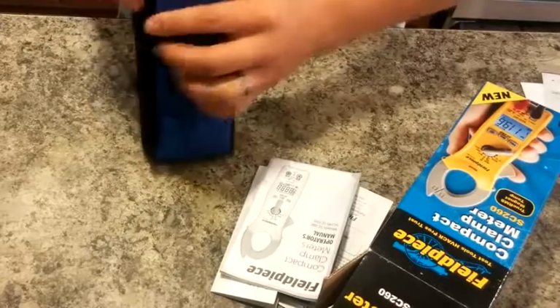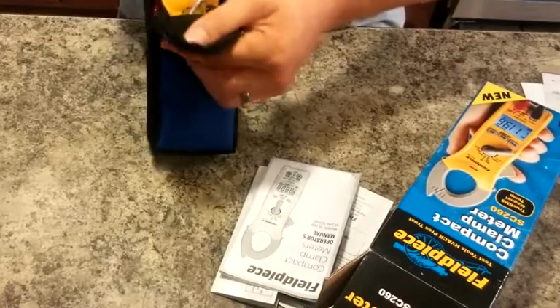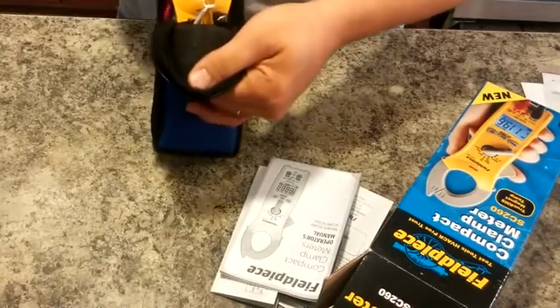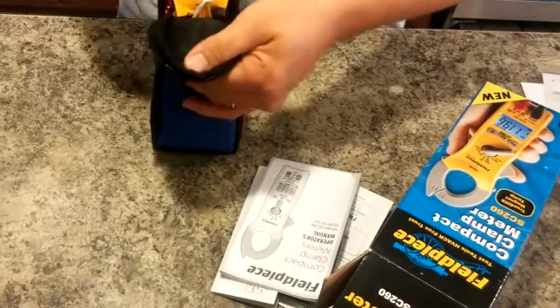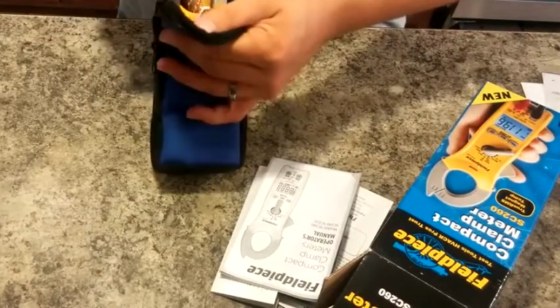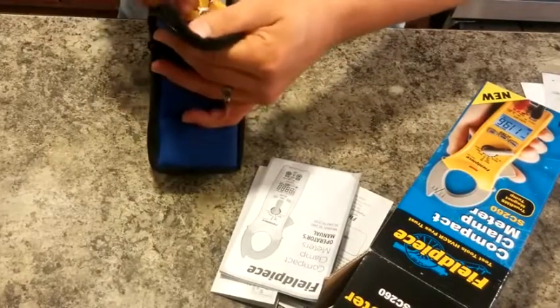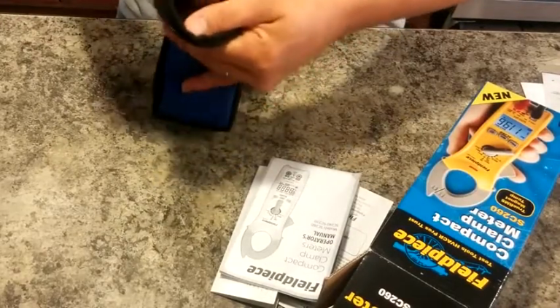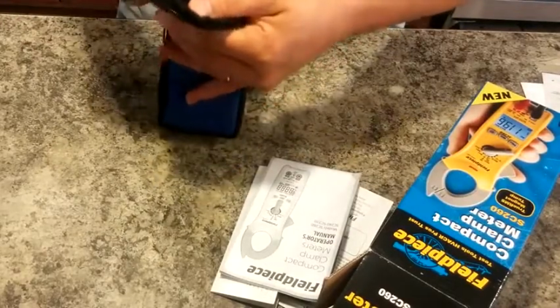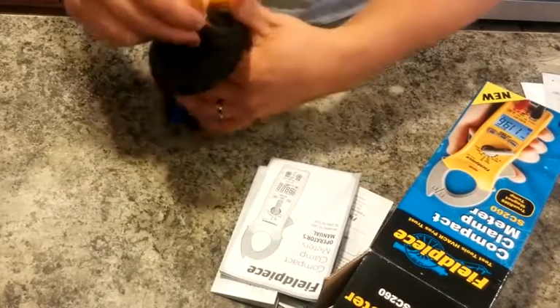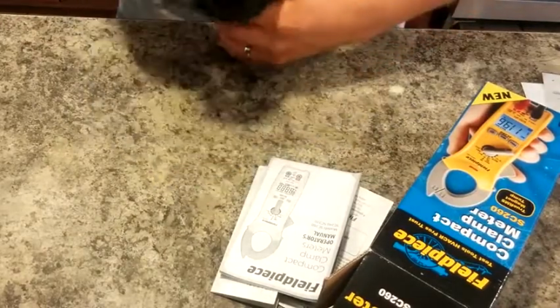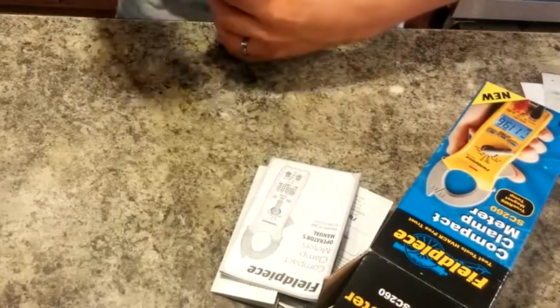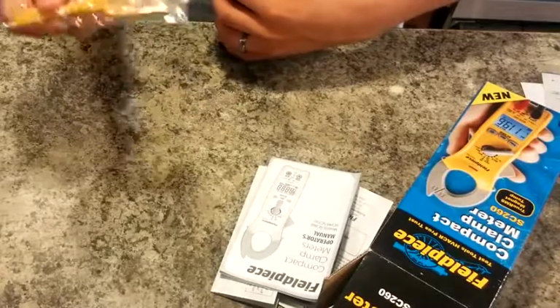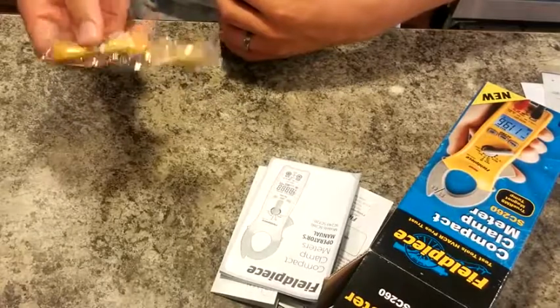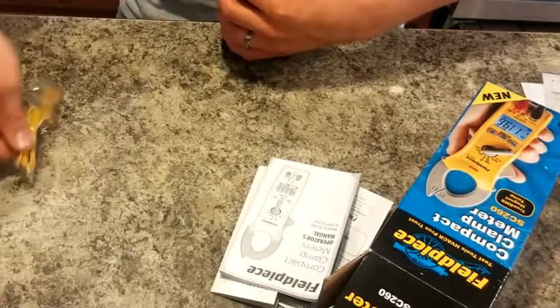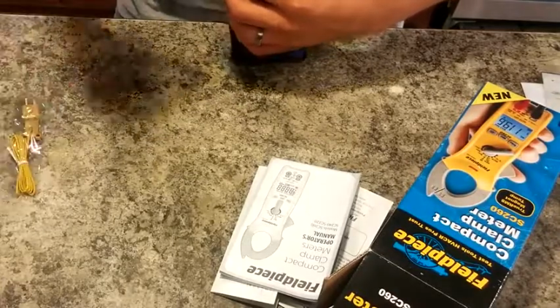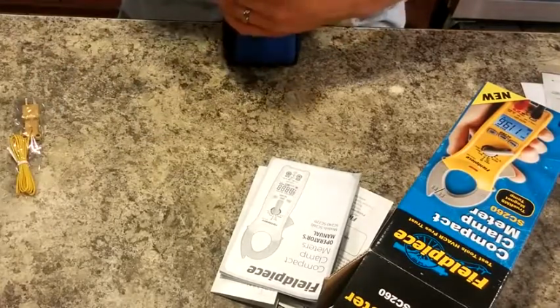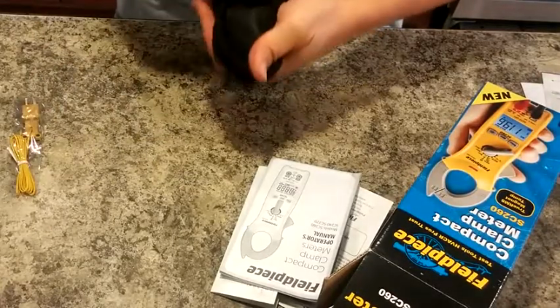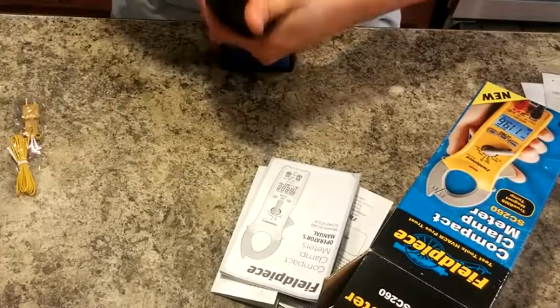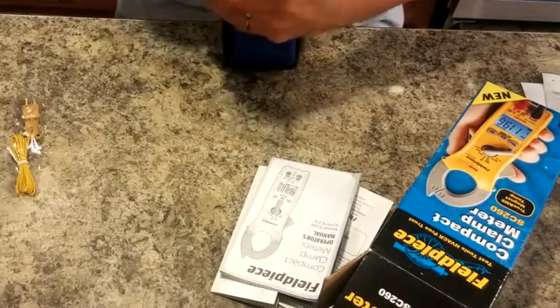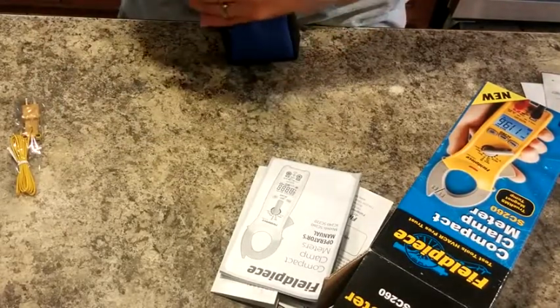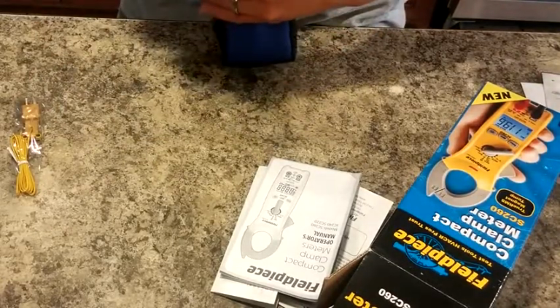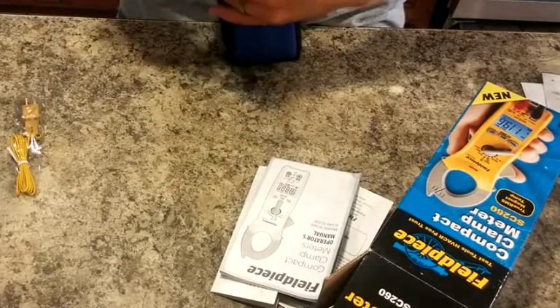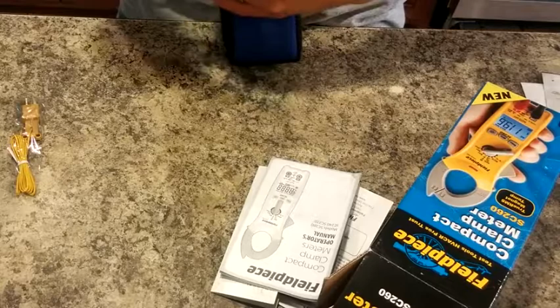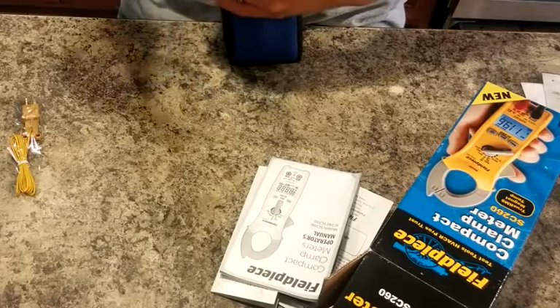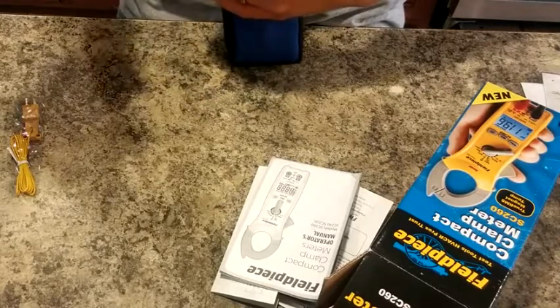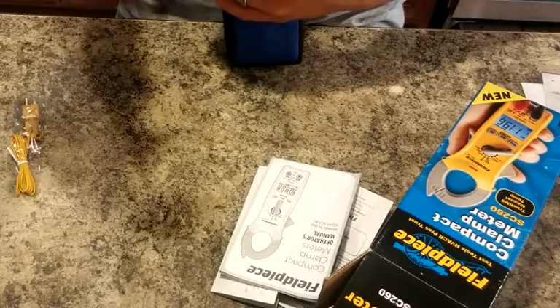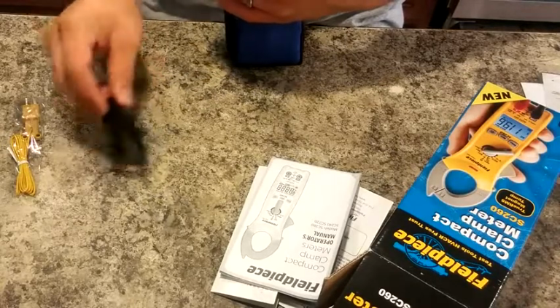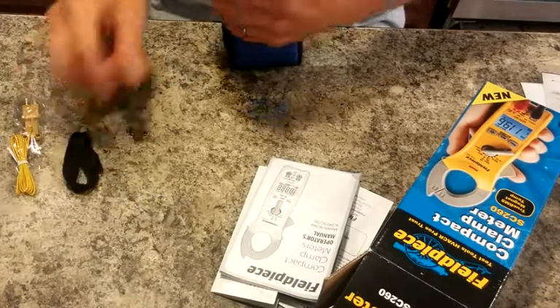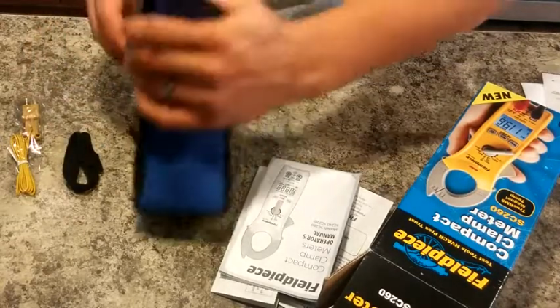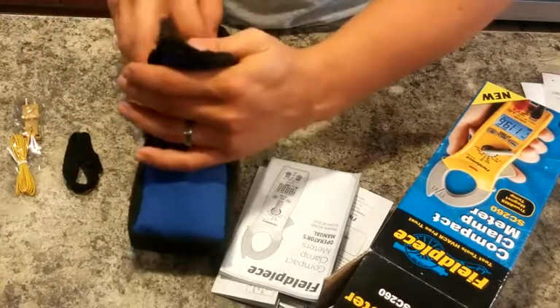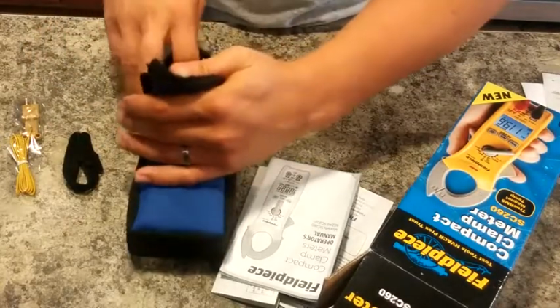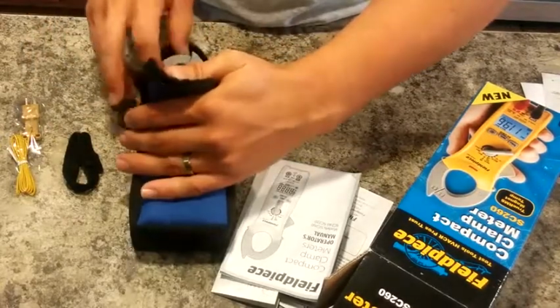When we first open it here, we've got this sticking out — it looks like it's a temperature probe. It's in kind of the front pocket here. And then there's a little cable management tie there, which is kind of nice.